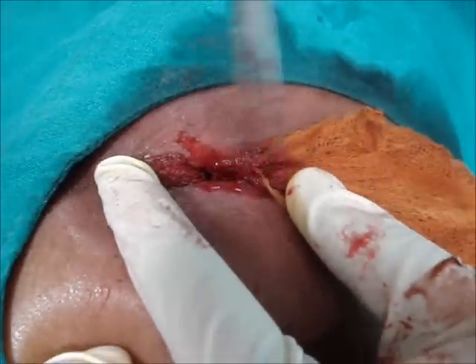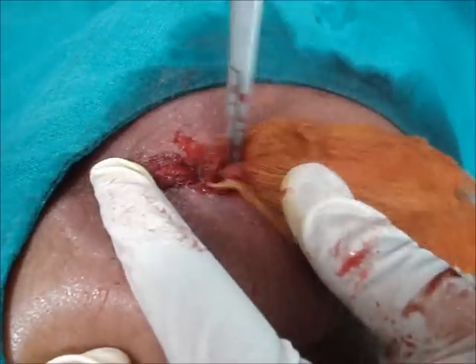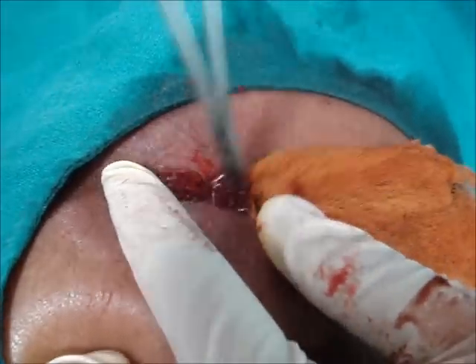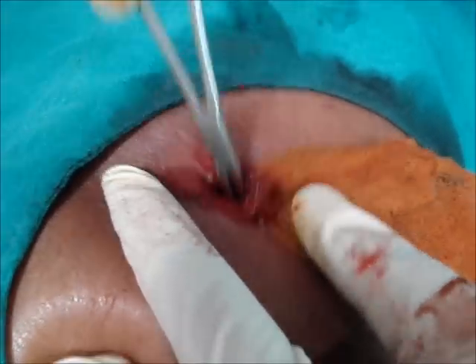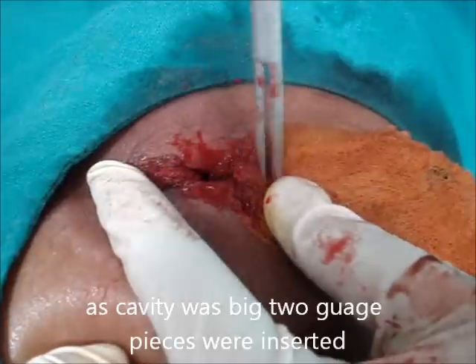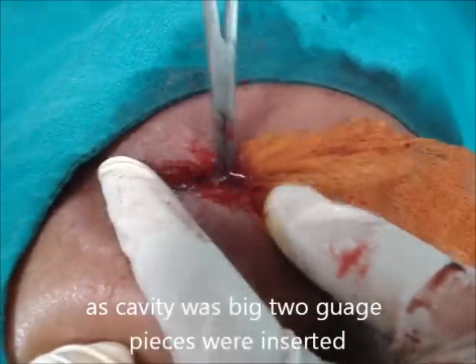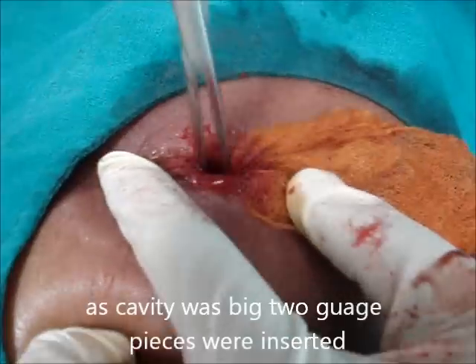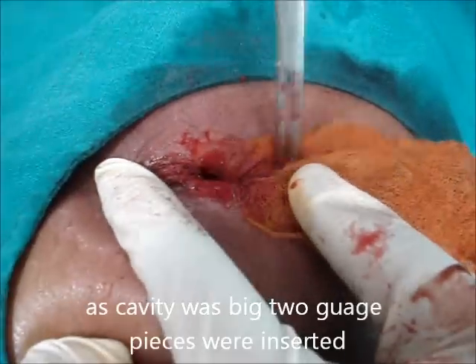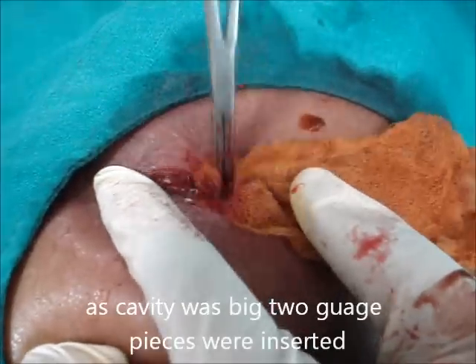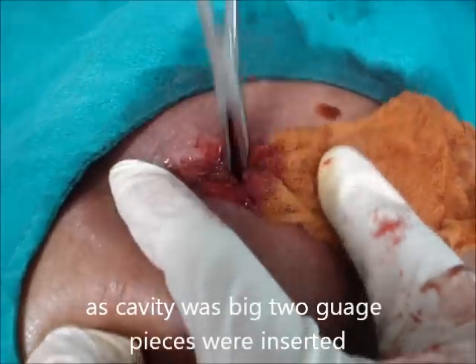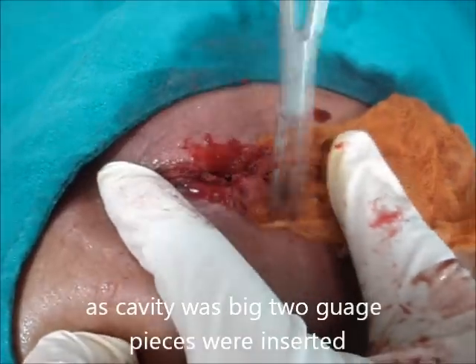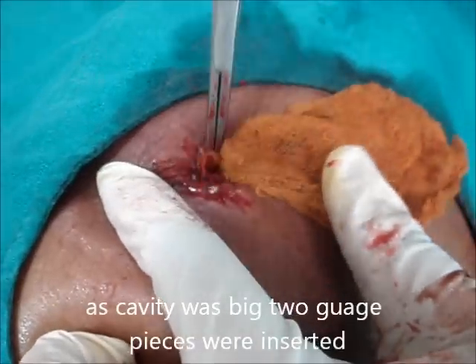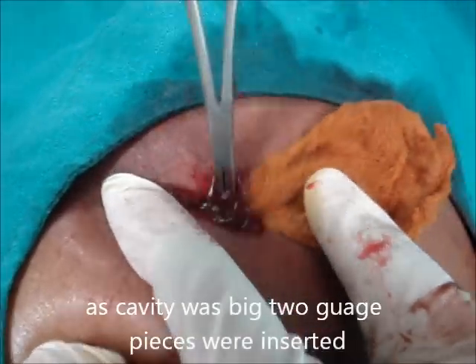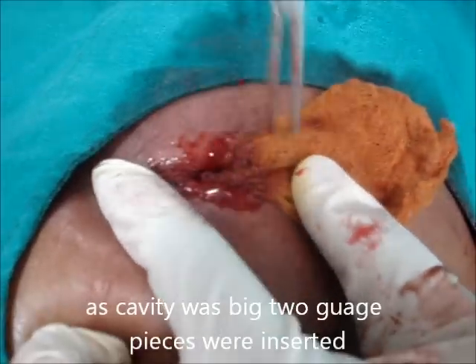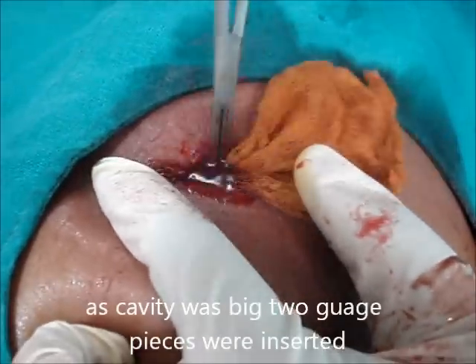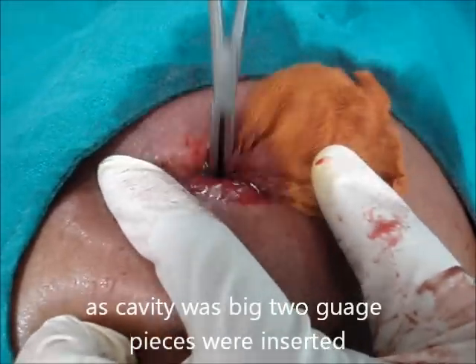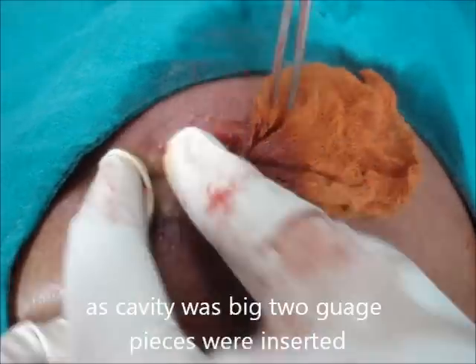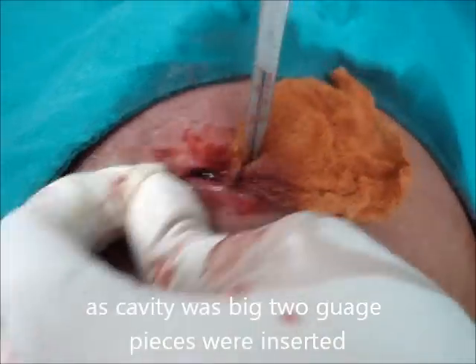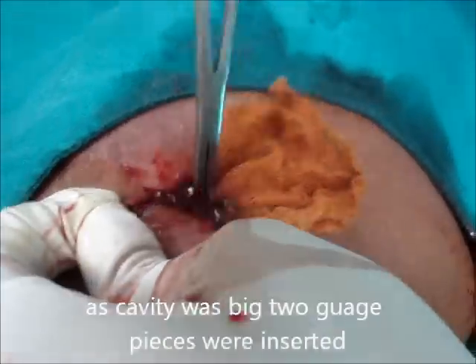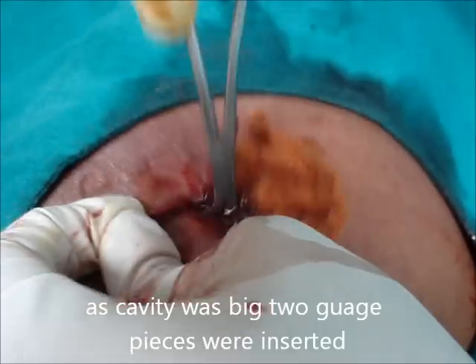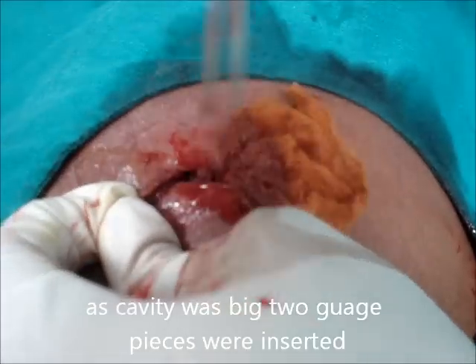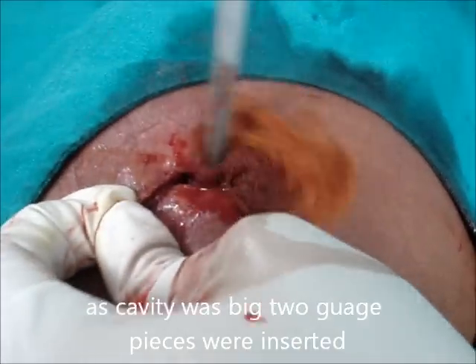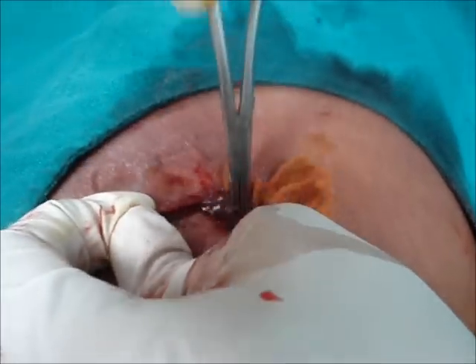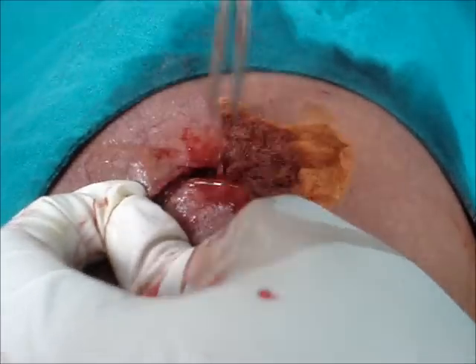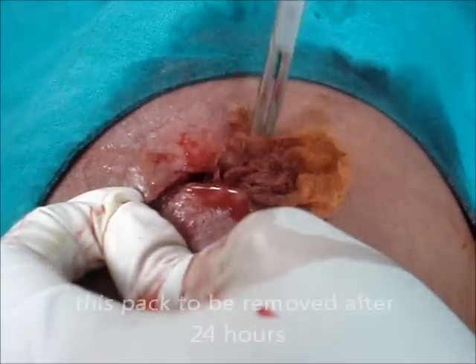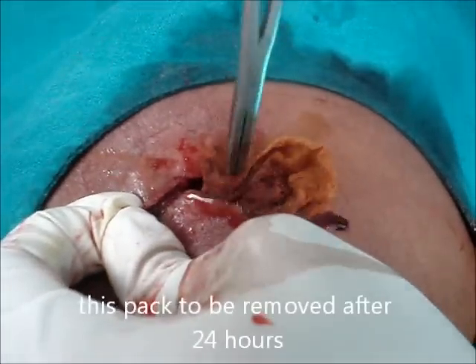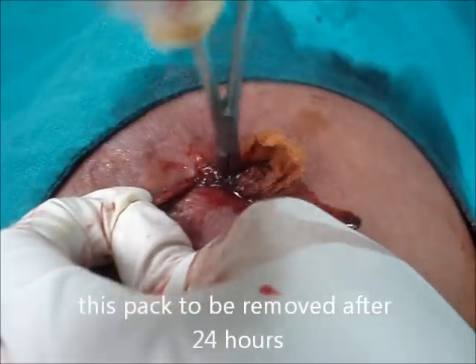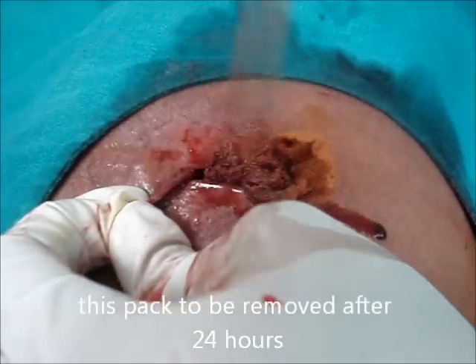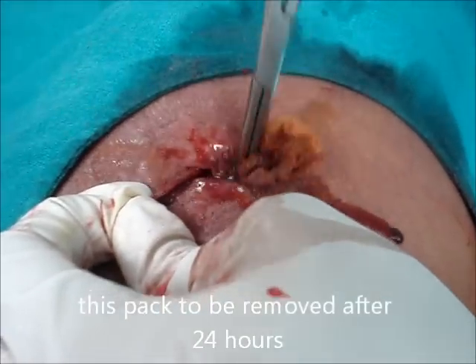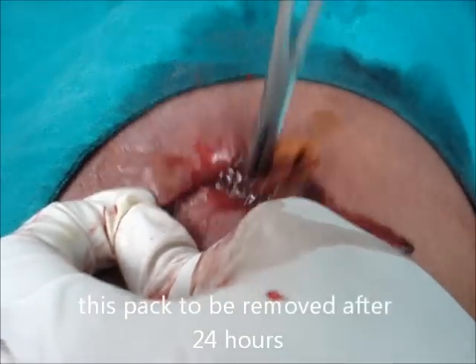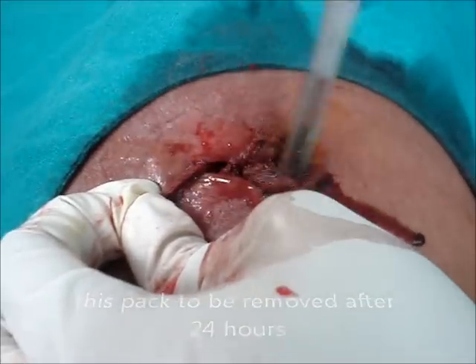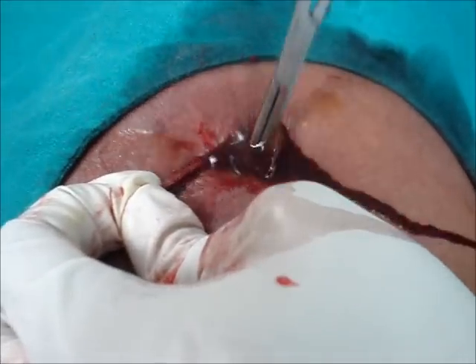This pack has to be removed after 24 hours. It requires daily dressing with antibiotic coverage for proper healing of the wound.